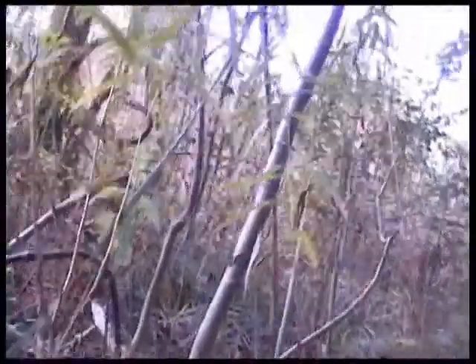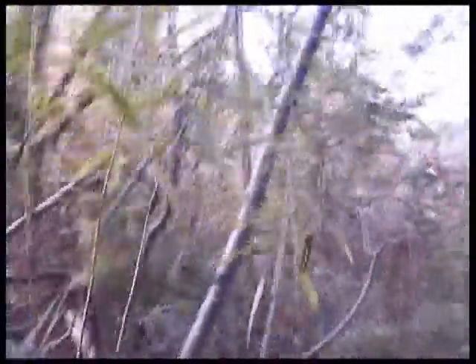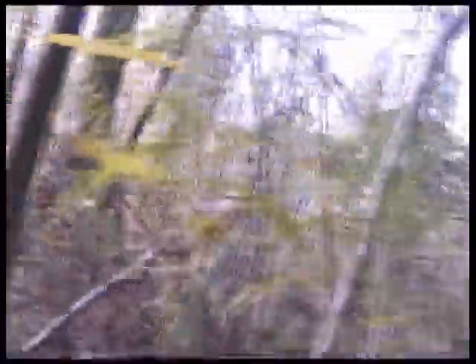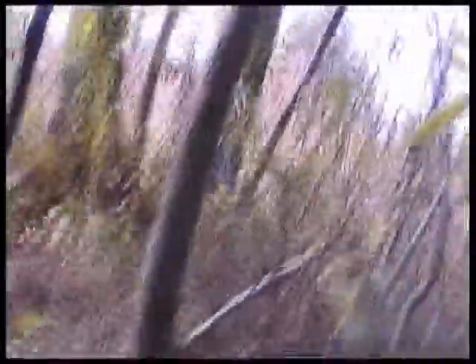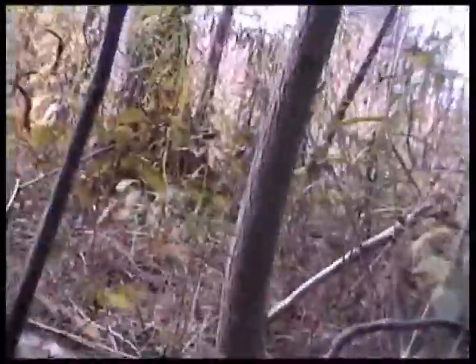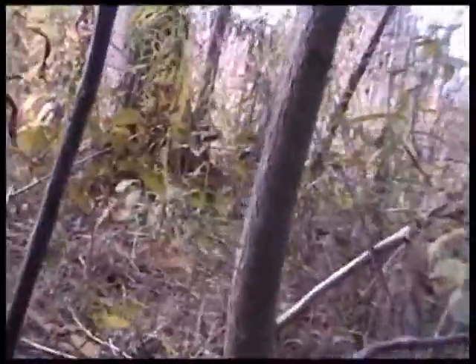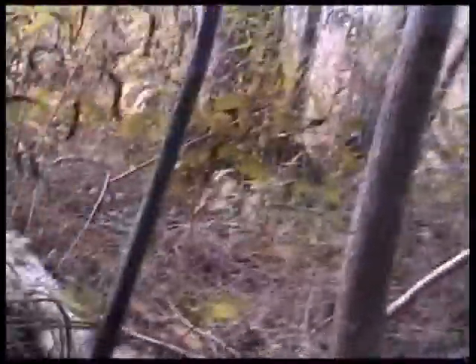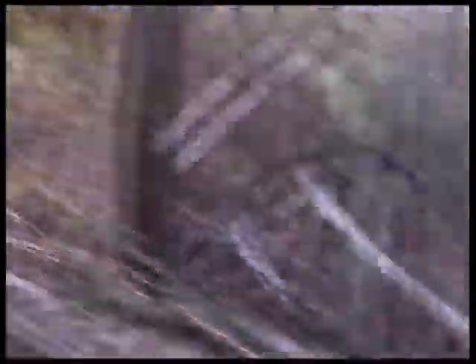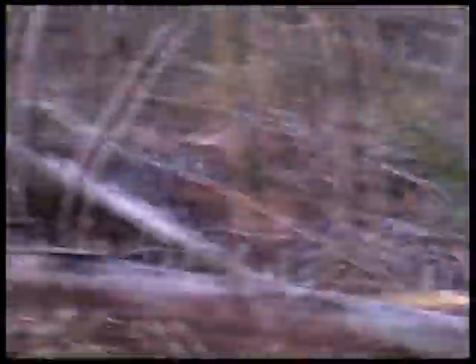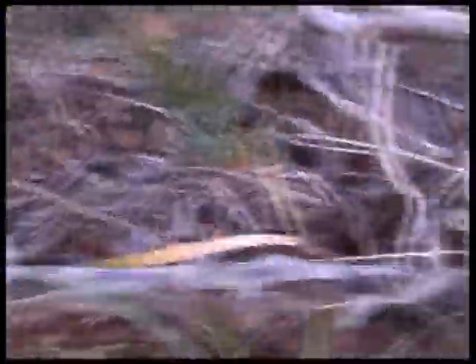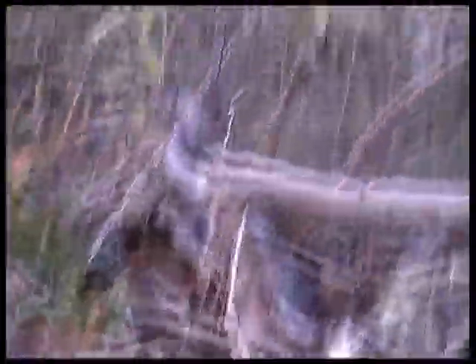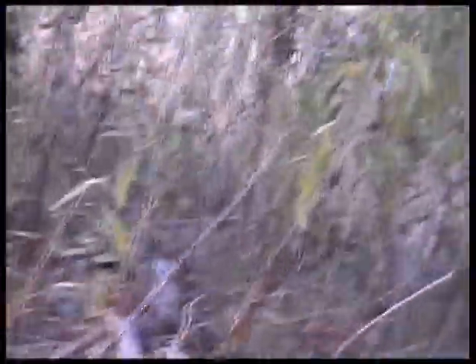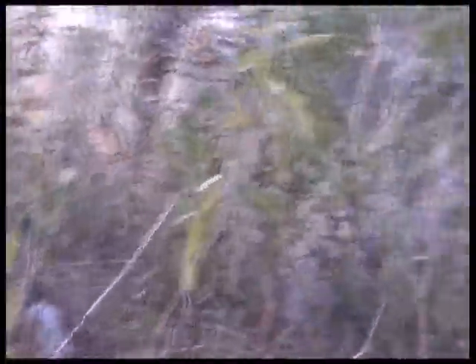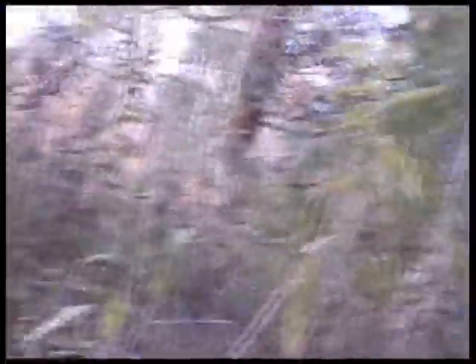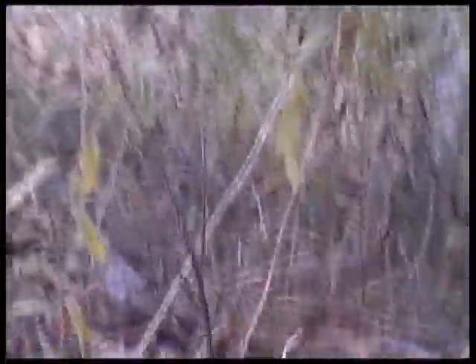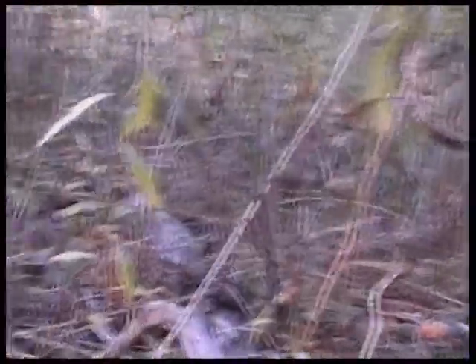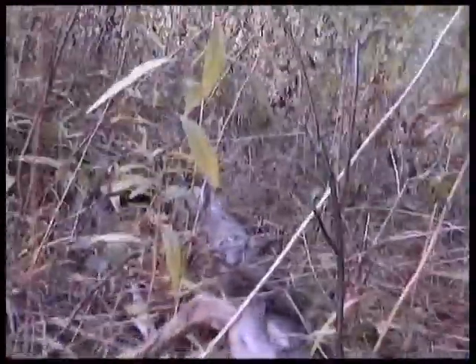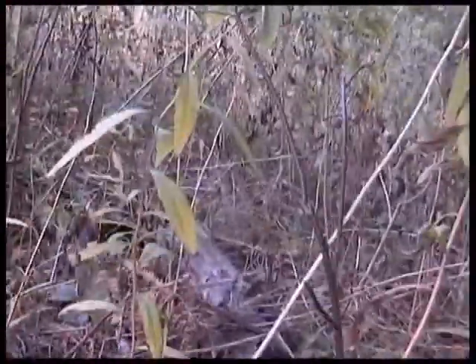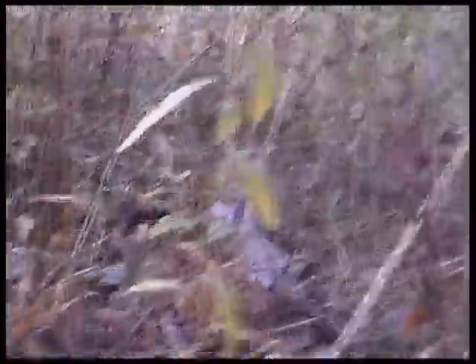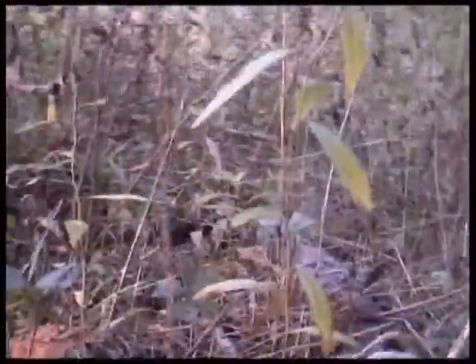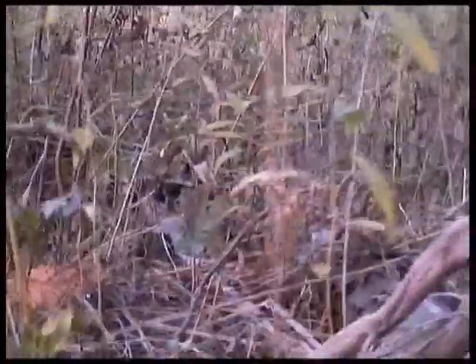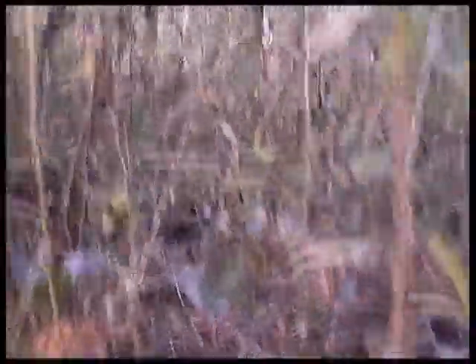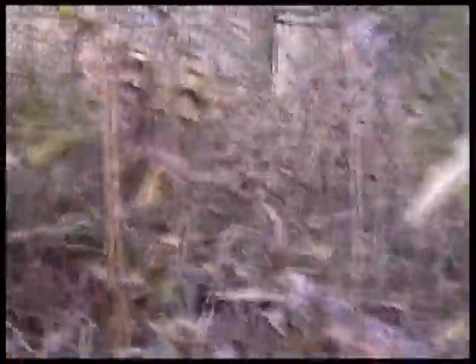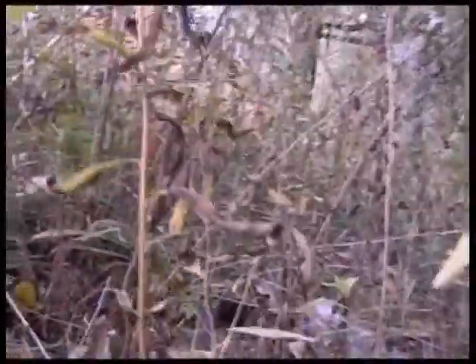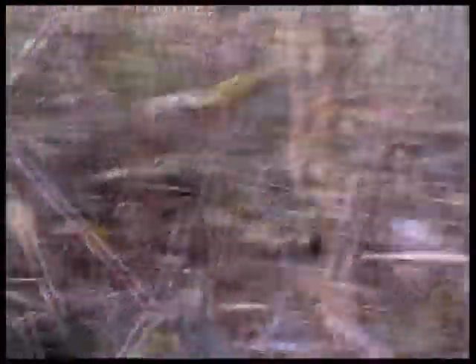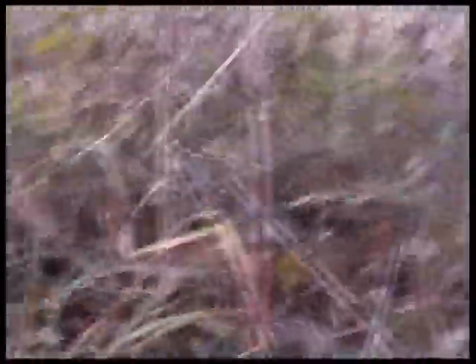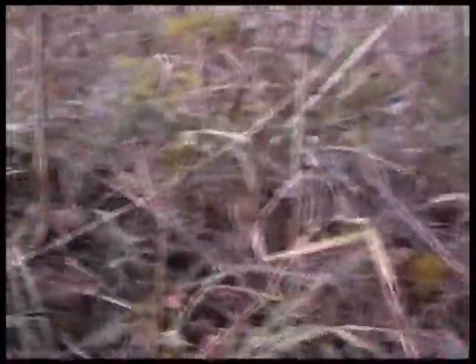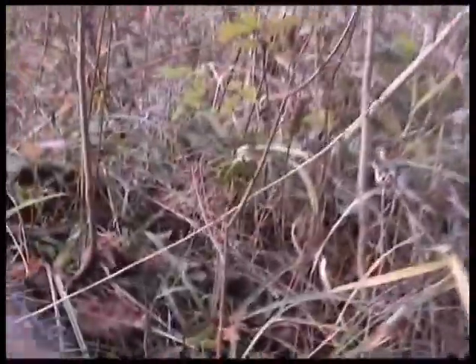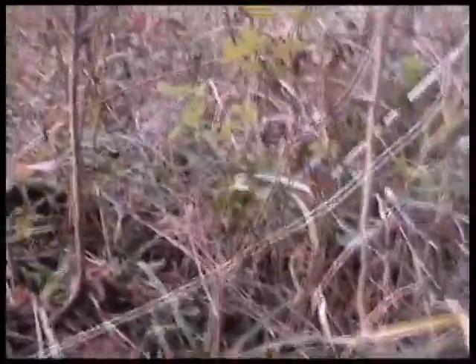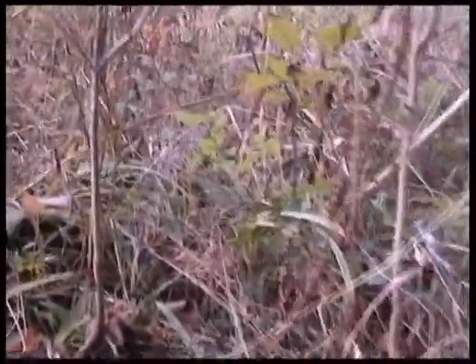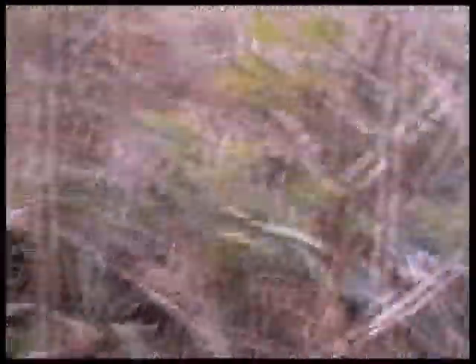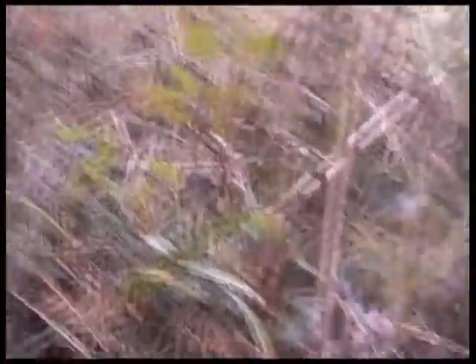You should join the Bergen Swamp Preservation Society and help buy some land. I'd really appreciate it. Due to habitat loss, our numbers are dwindling severely.